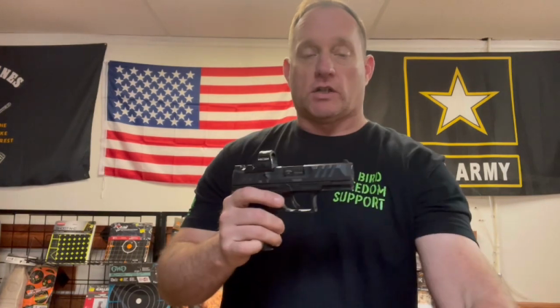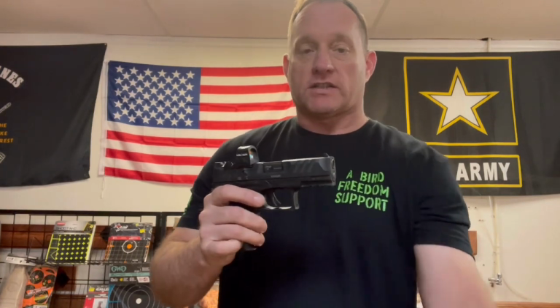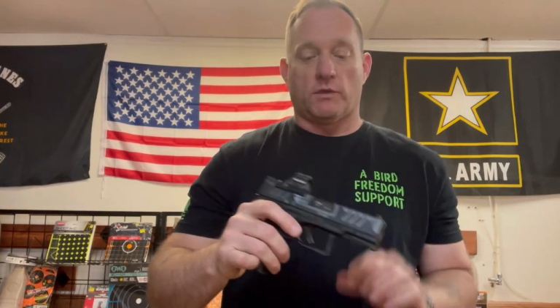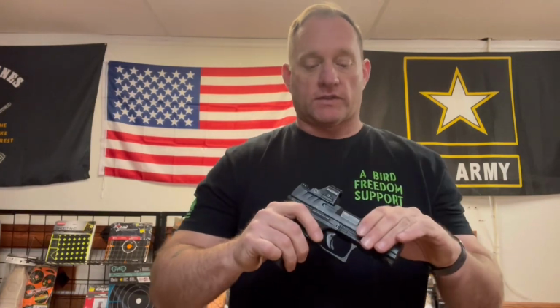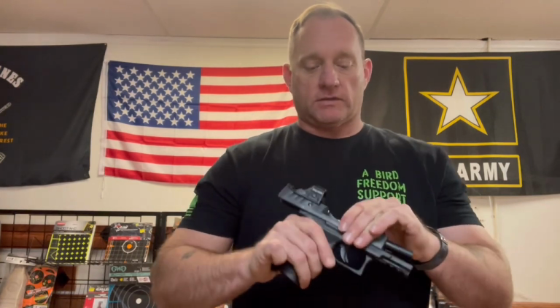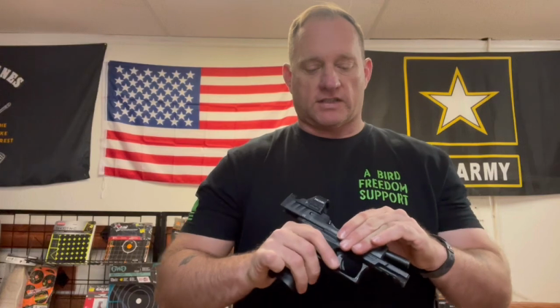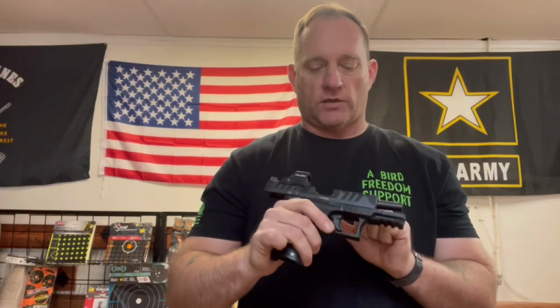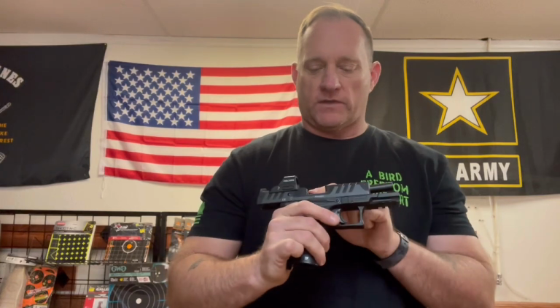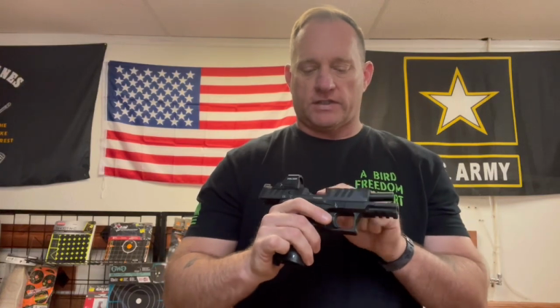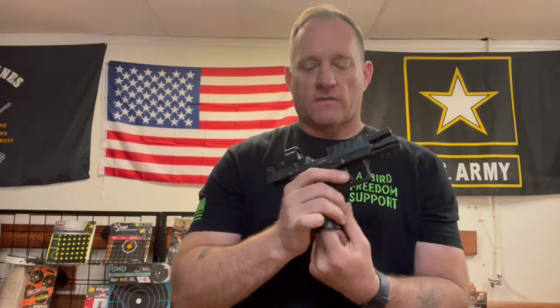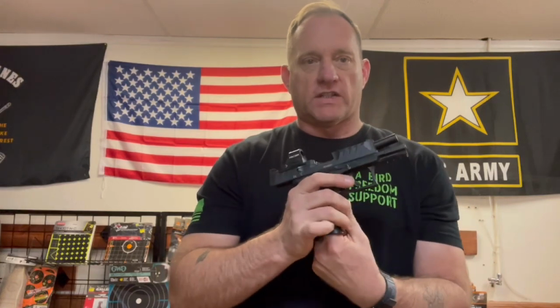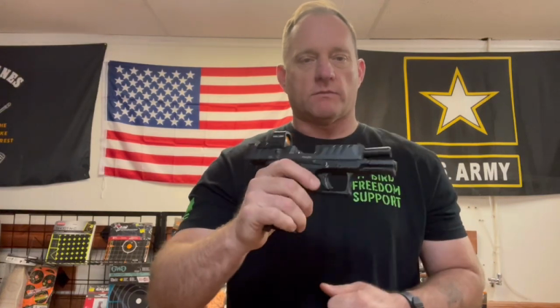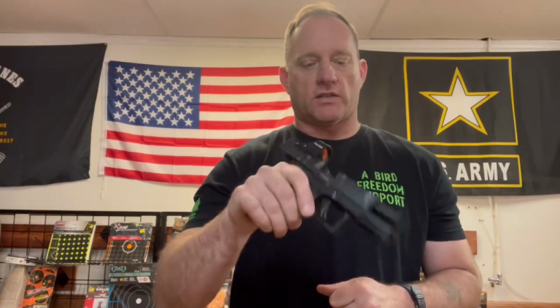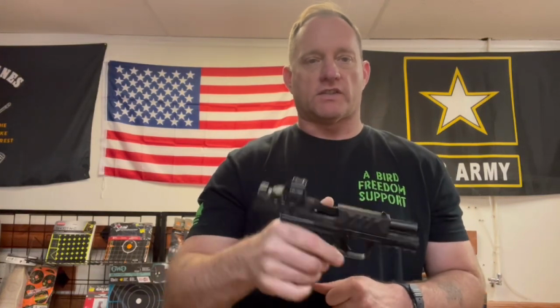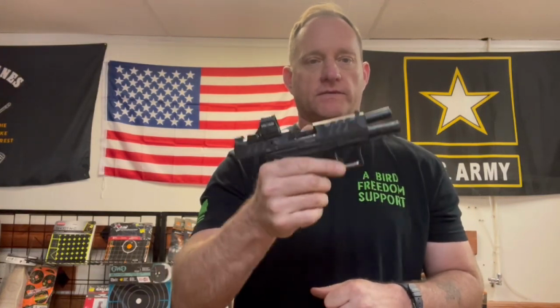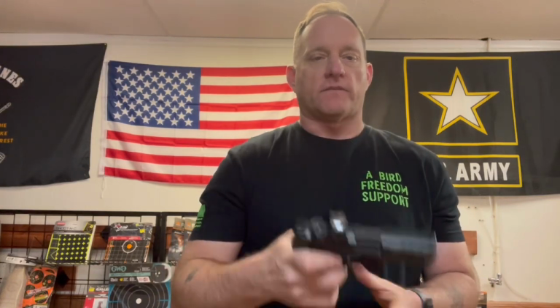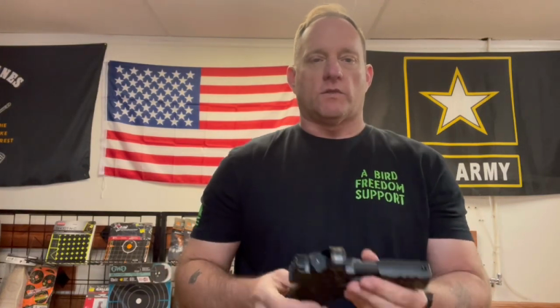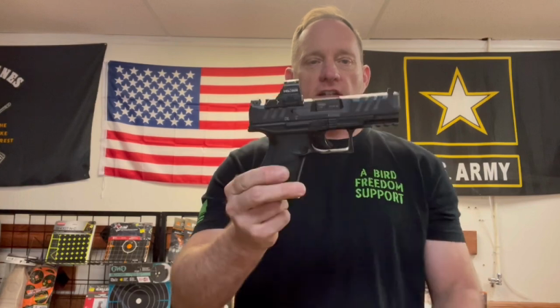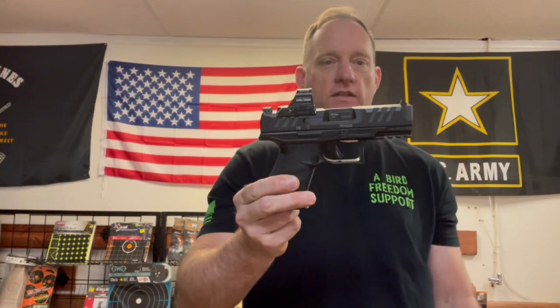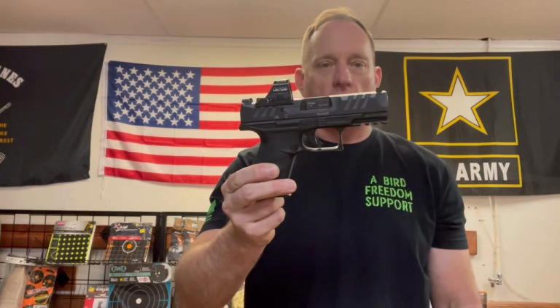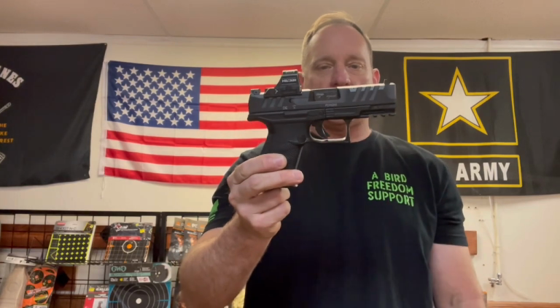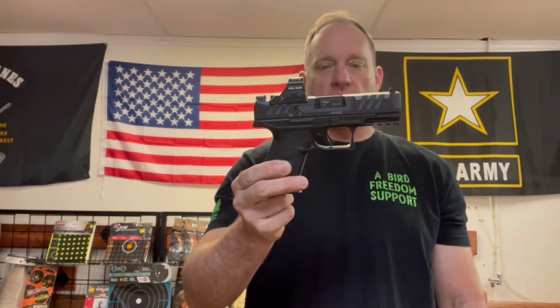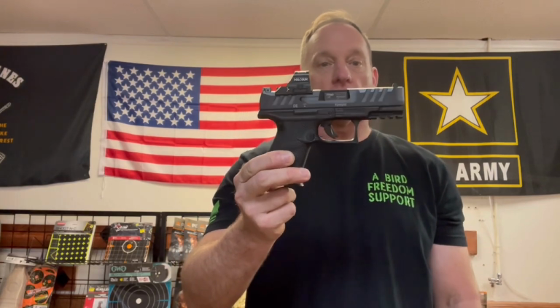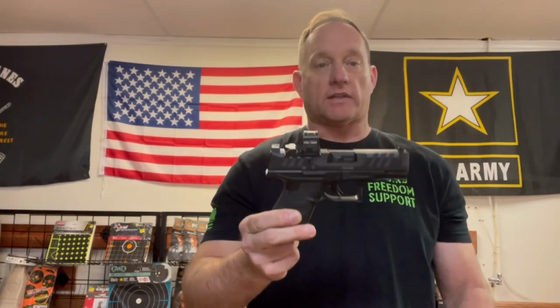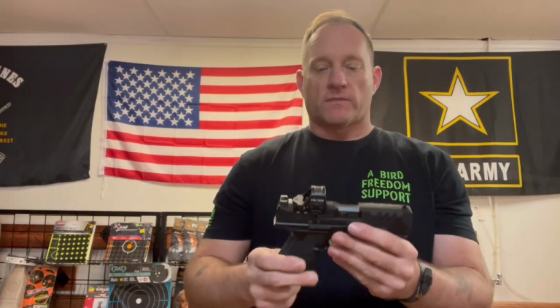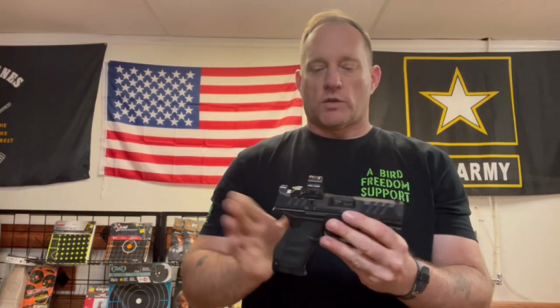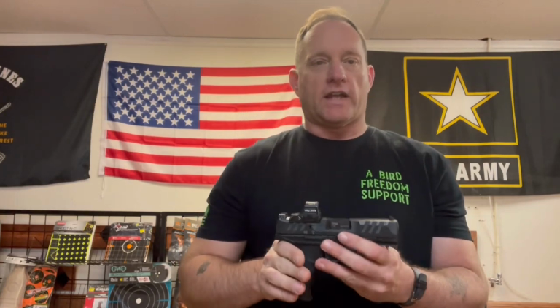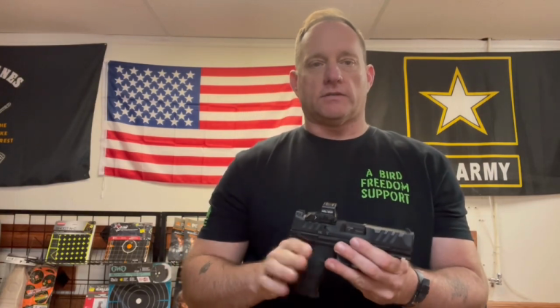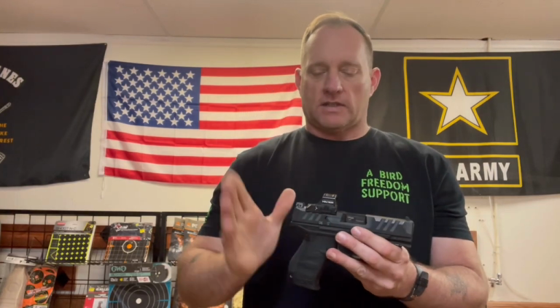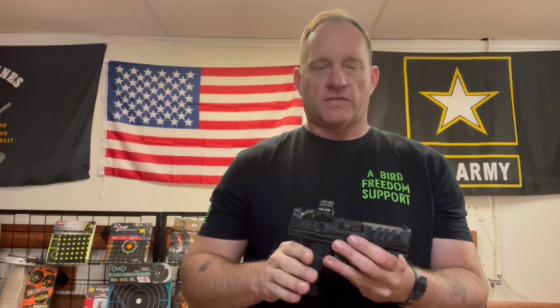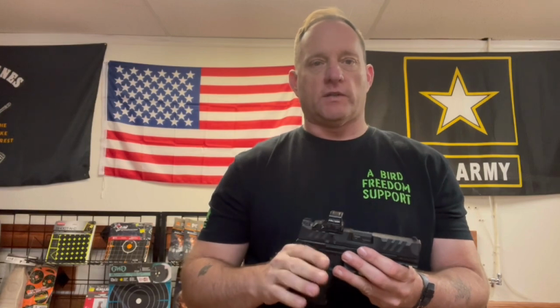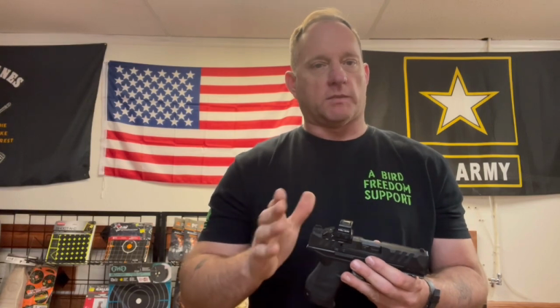As always, let's go ahead and remove the source of feed, watch the slide to the rear, visually and physically check and ensure we're safe. What I've got in my hands here is the Walther PDP Compact — great handgun.